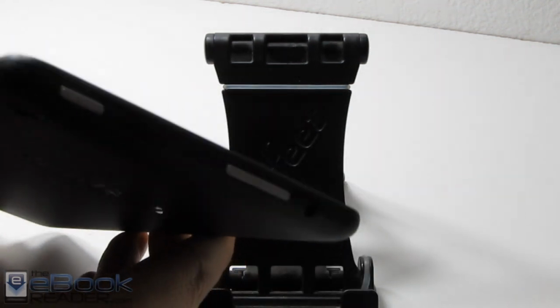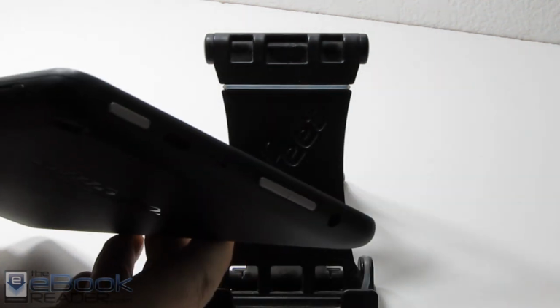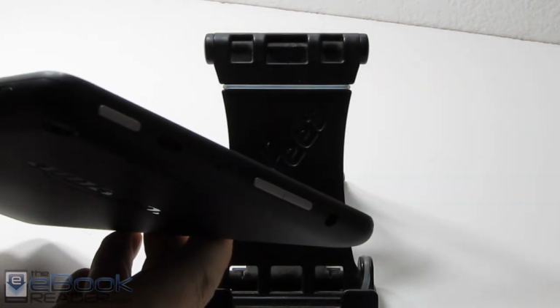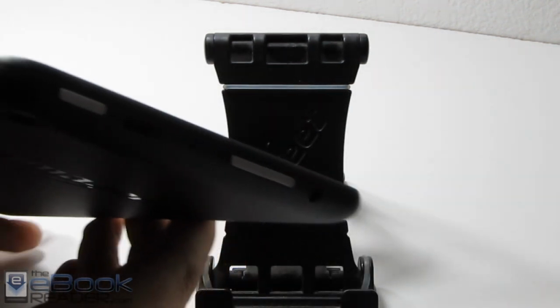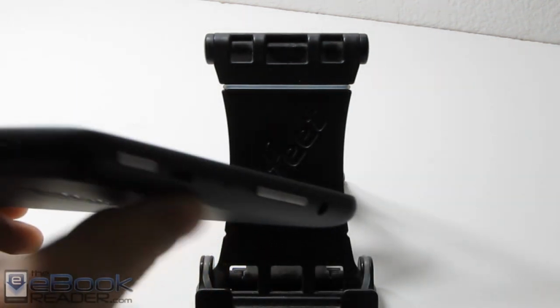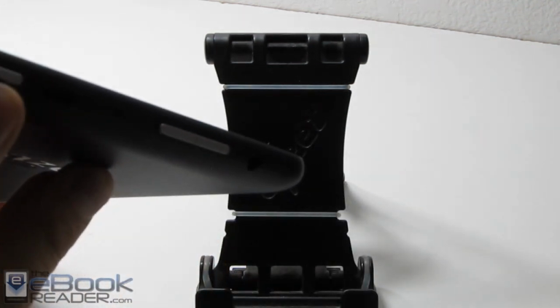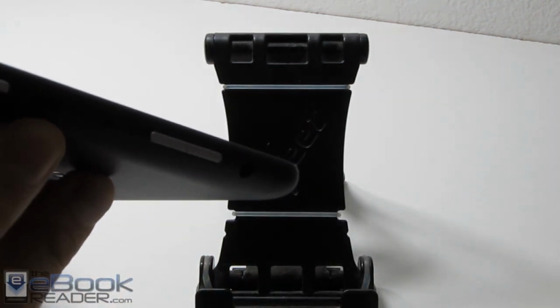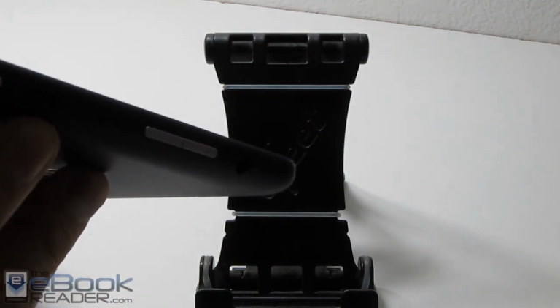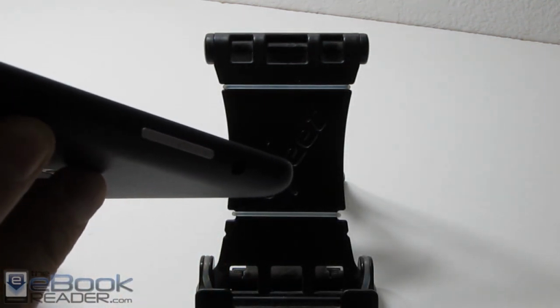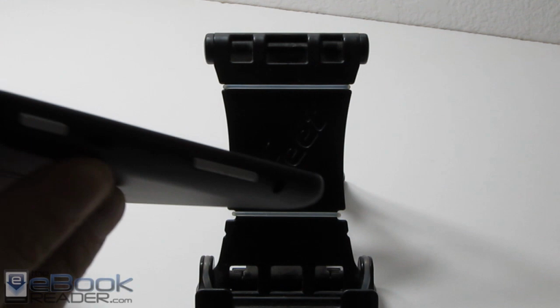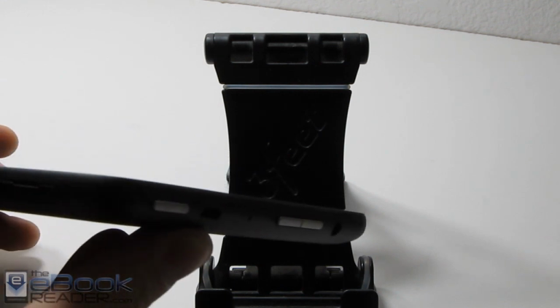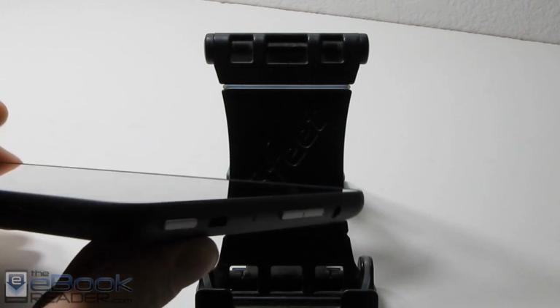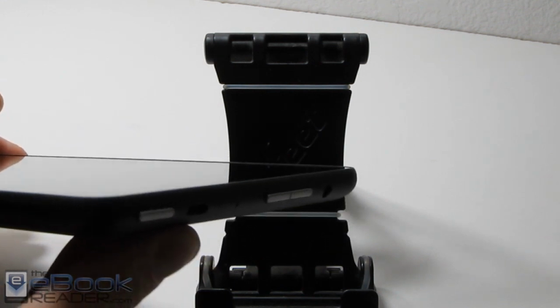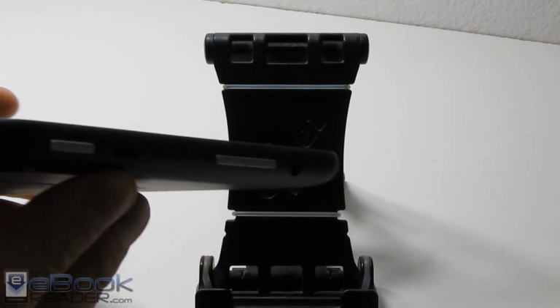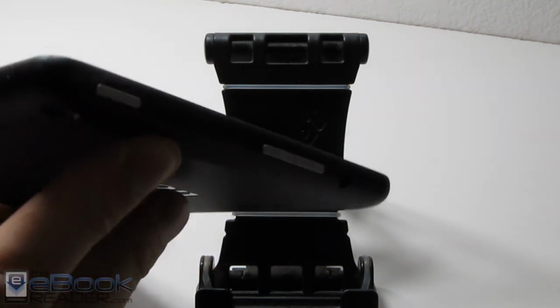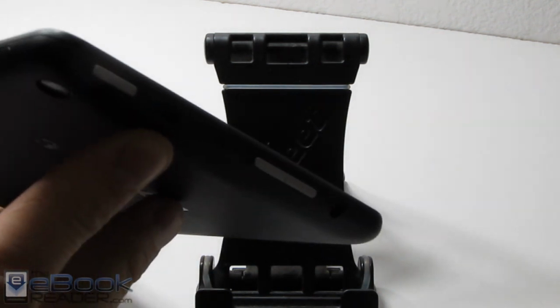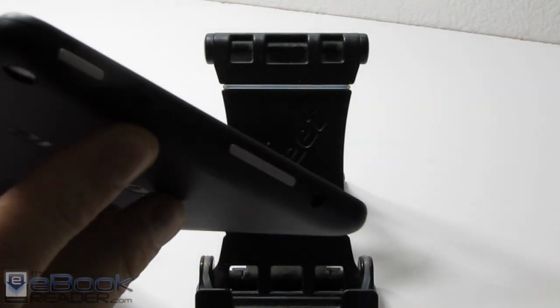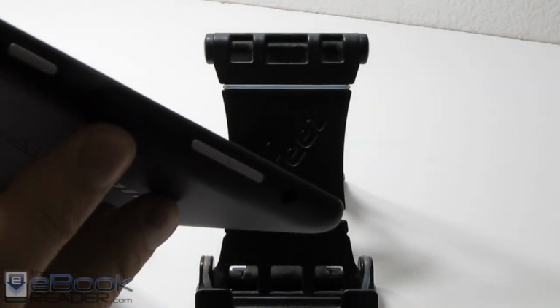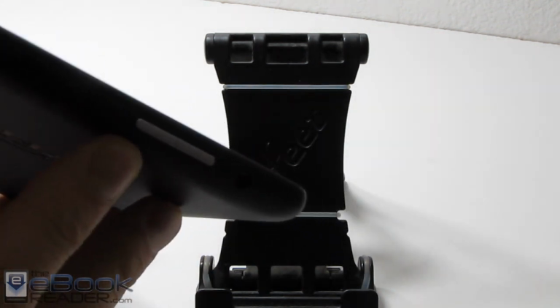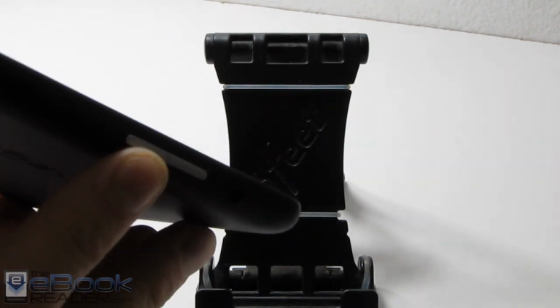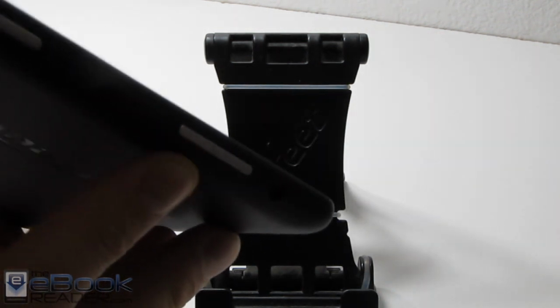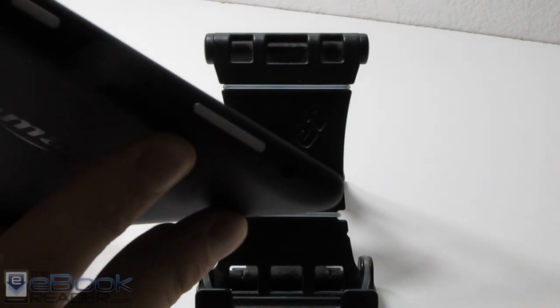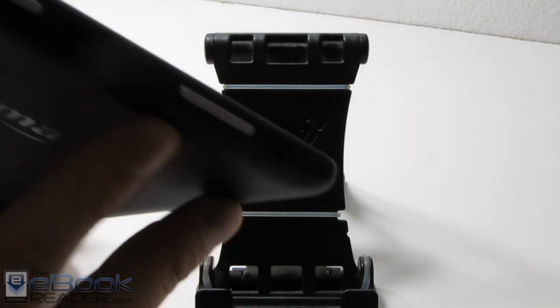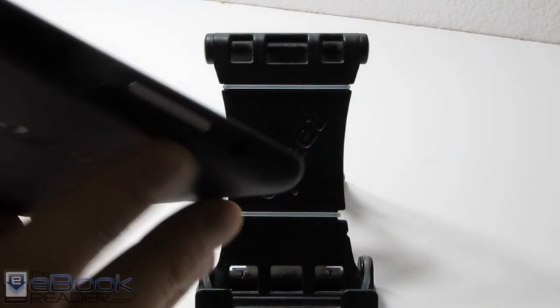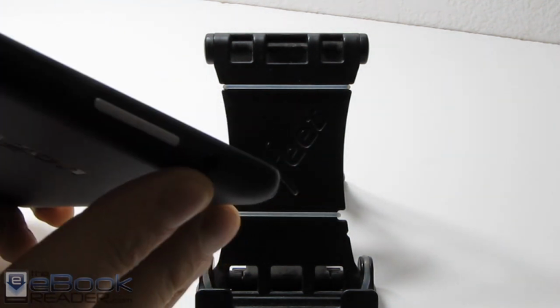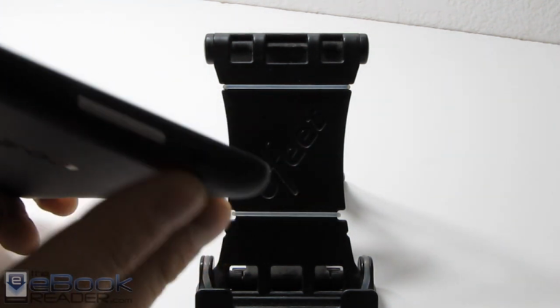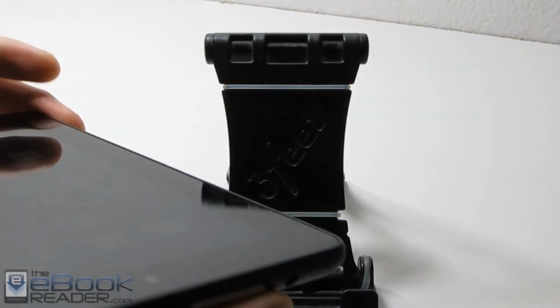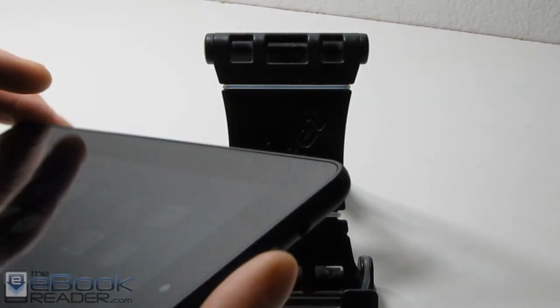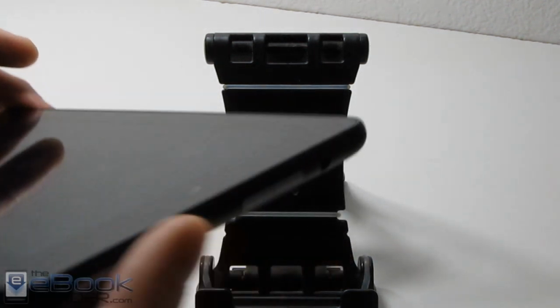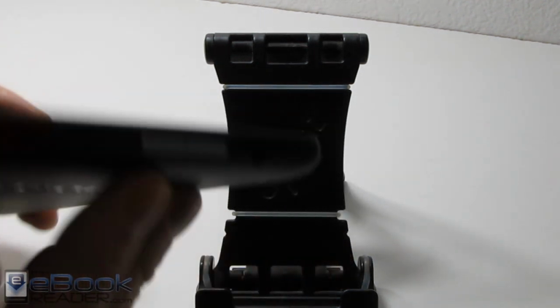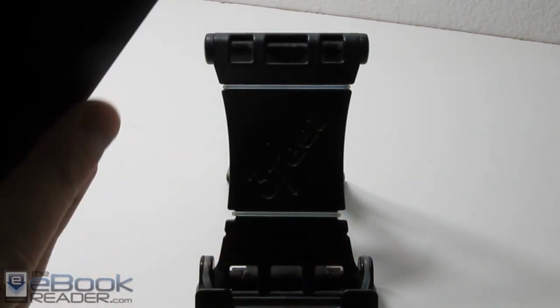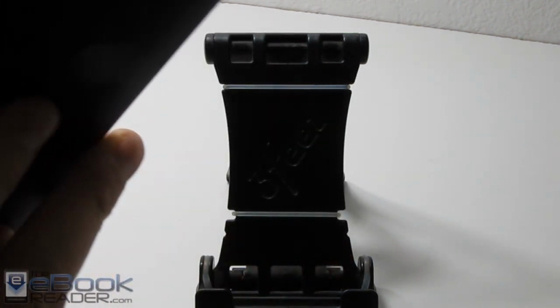Up here on the top edge we've got the power button, the charging port, and the USB port. You can transfer content with your computer and charge it right there, as well as a microphone. The volume buttons are right there along with a headphone jack. So everything's along that one edge.